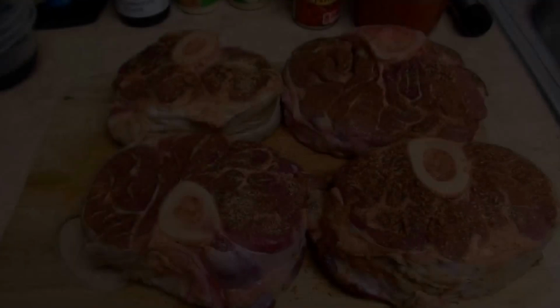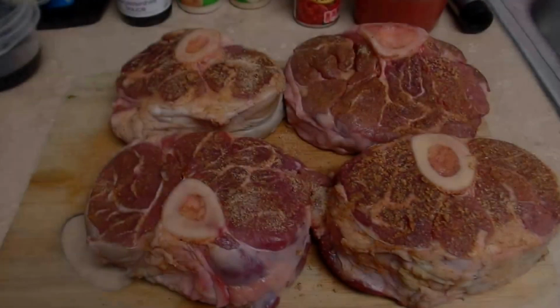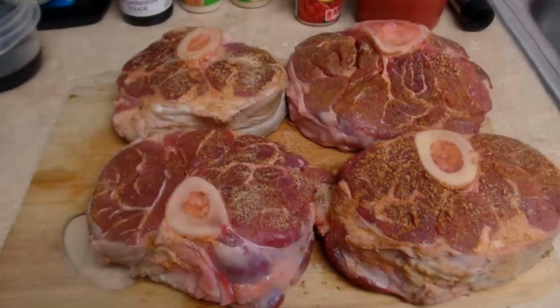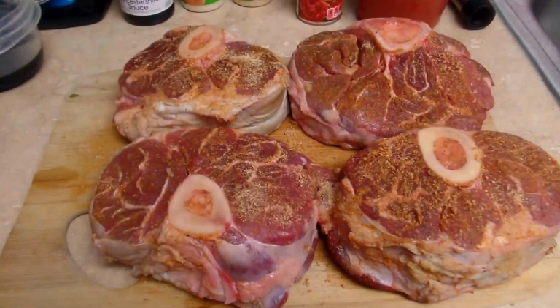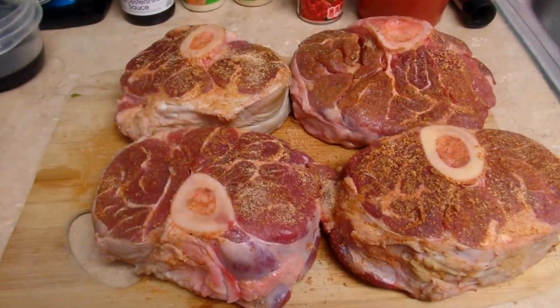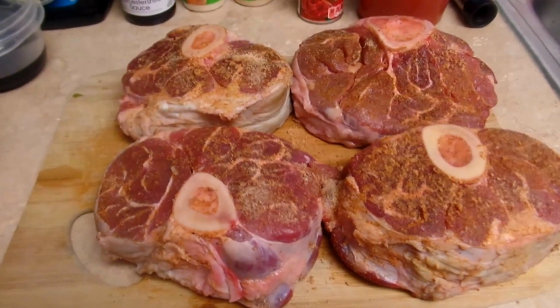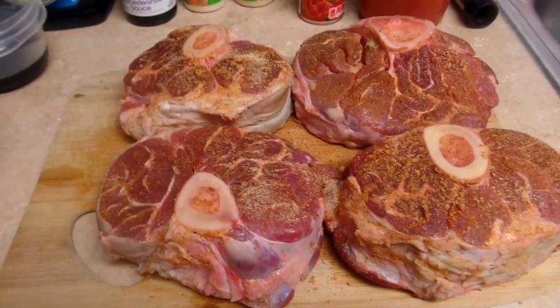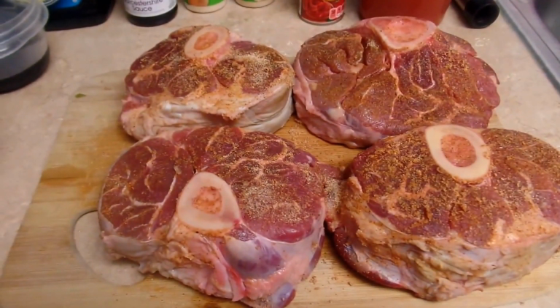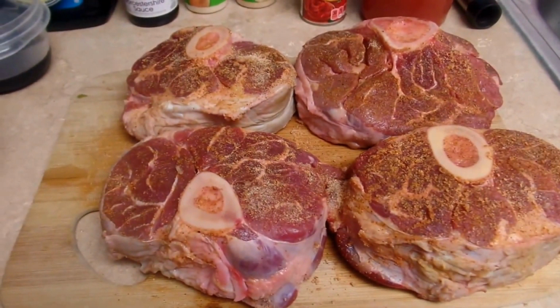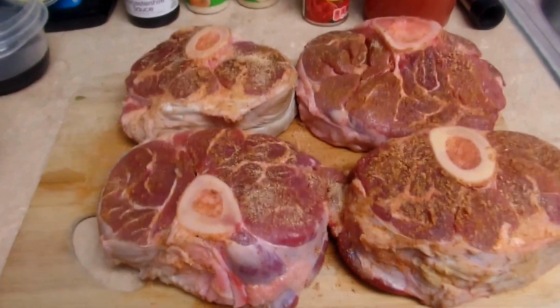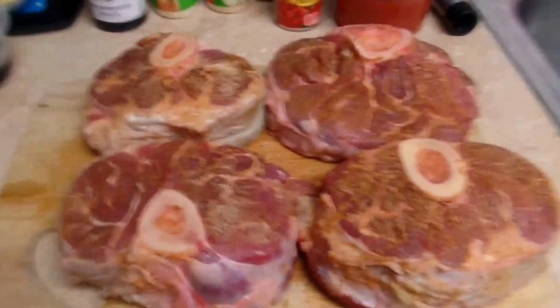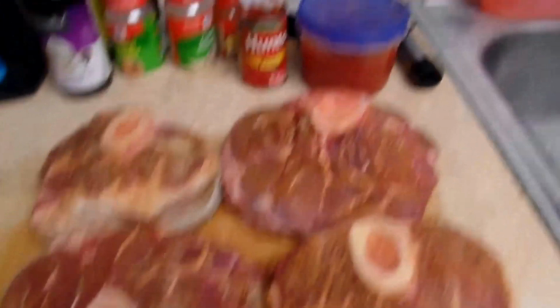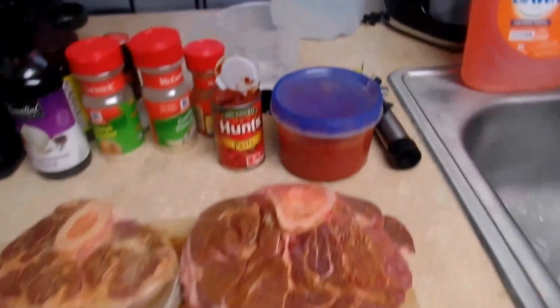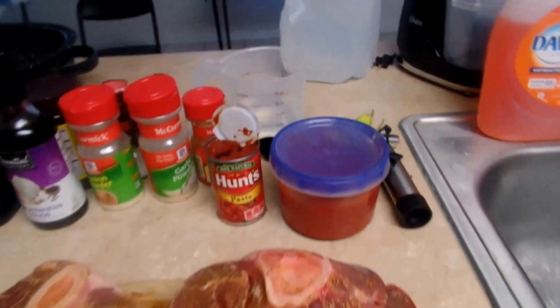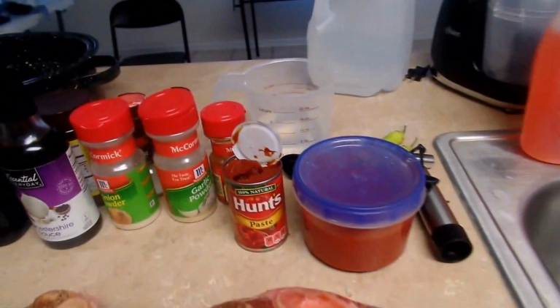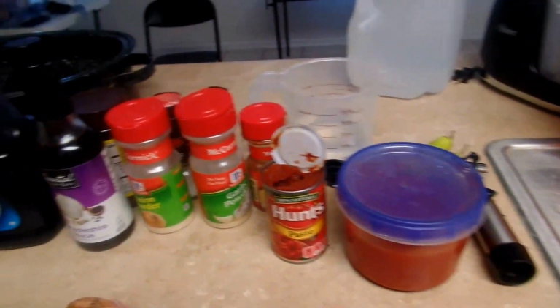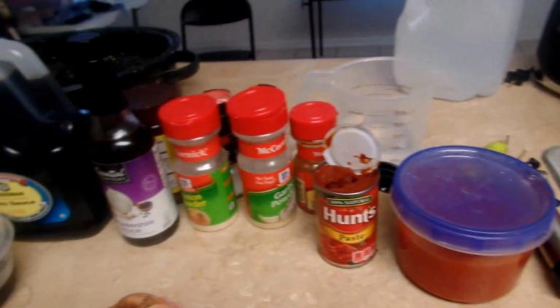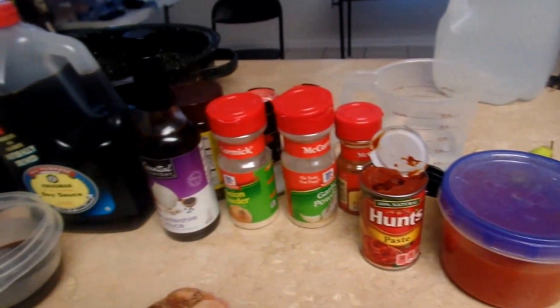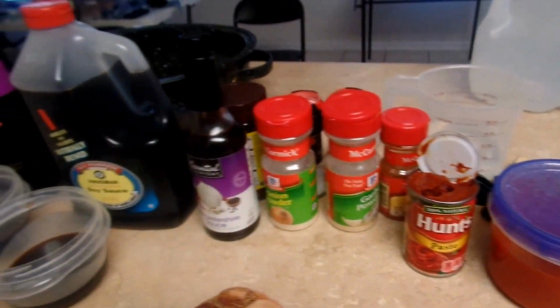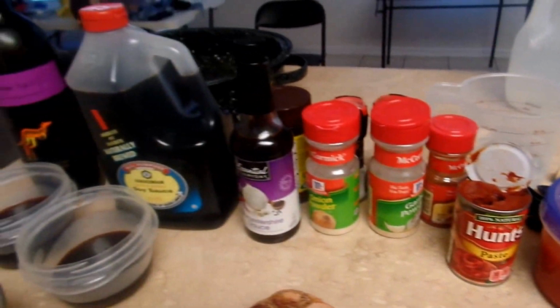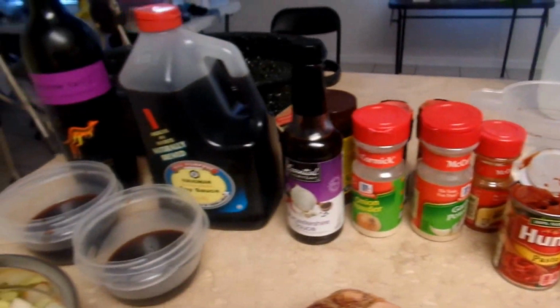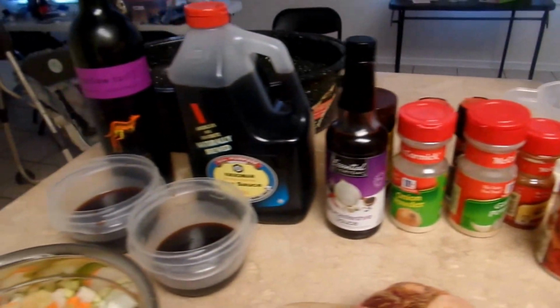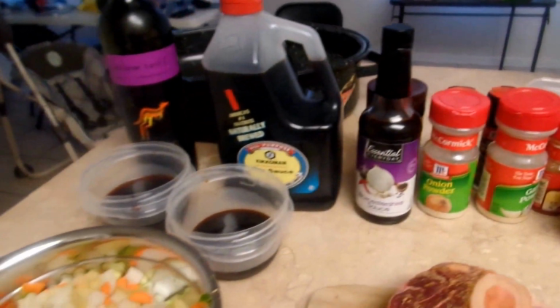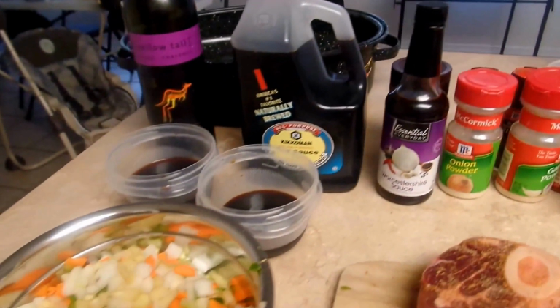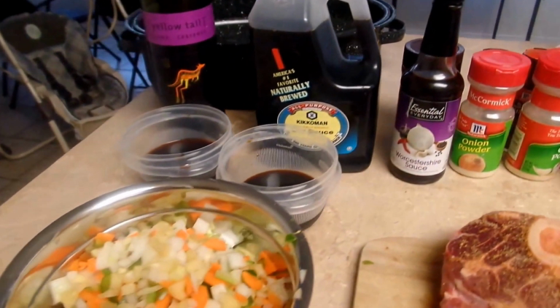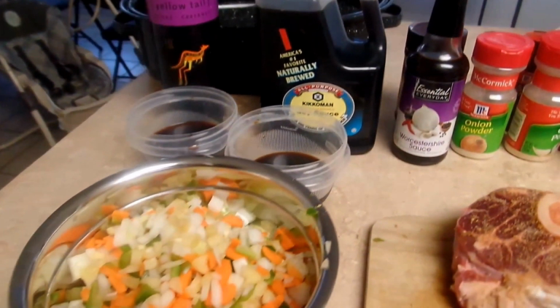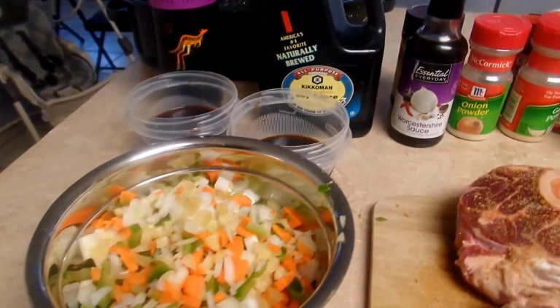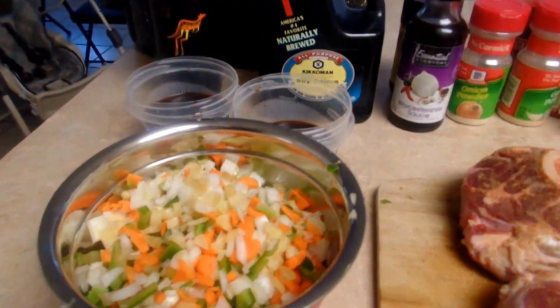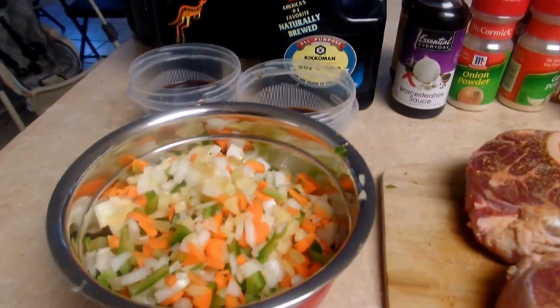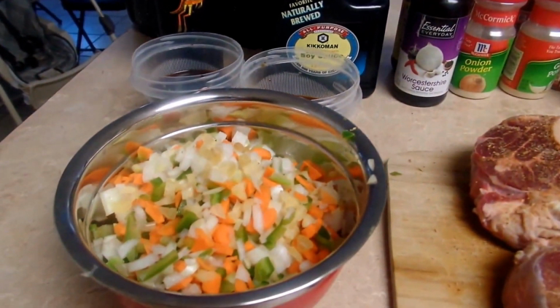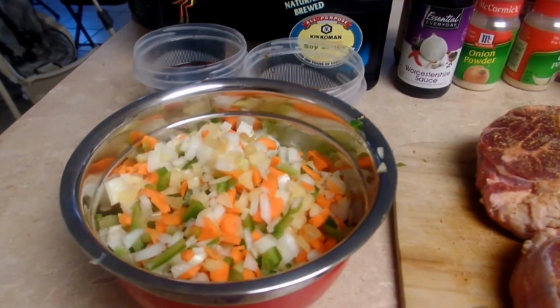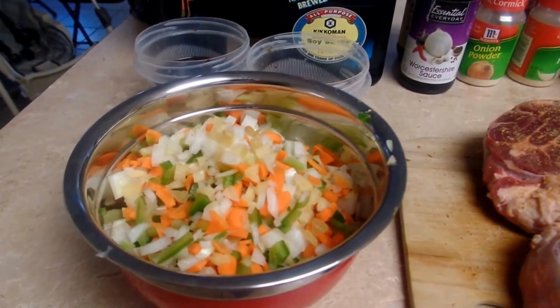Today I'm going to show you how to cook these. What are these? Beef shanks. And these are all of my ingredients that I need to make a good, slow-cooked beef shank.